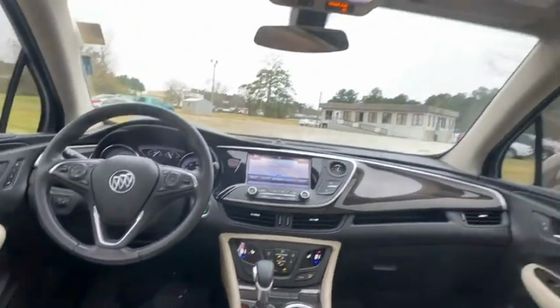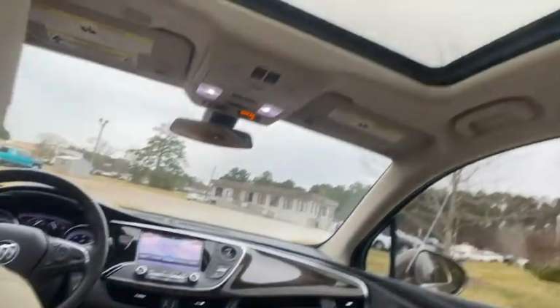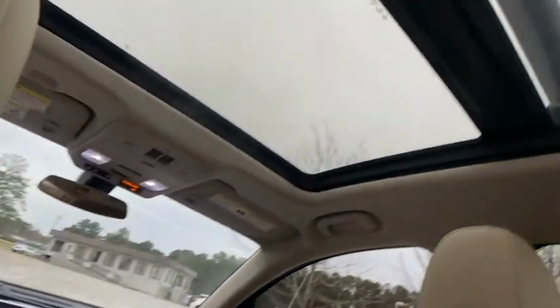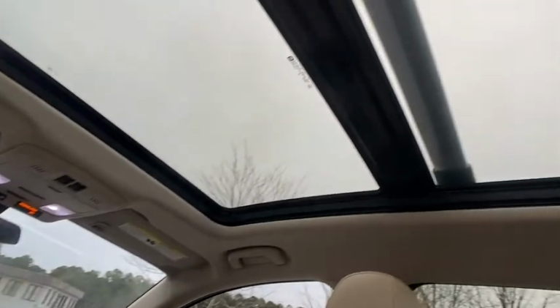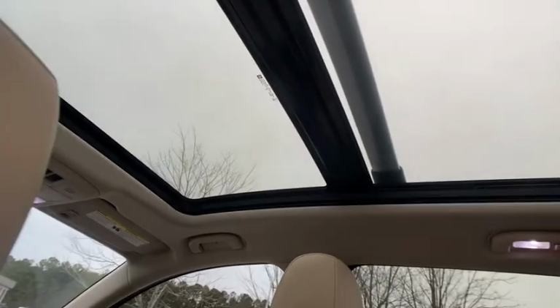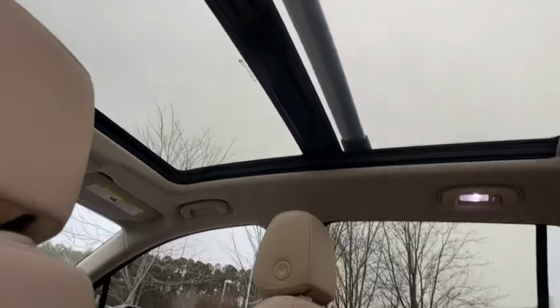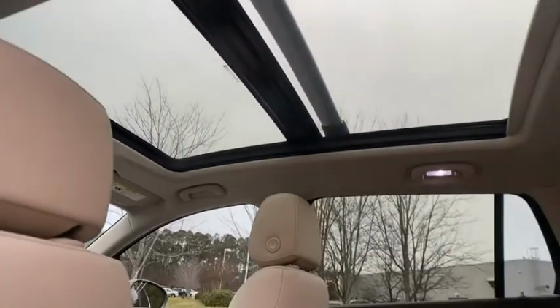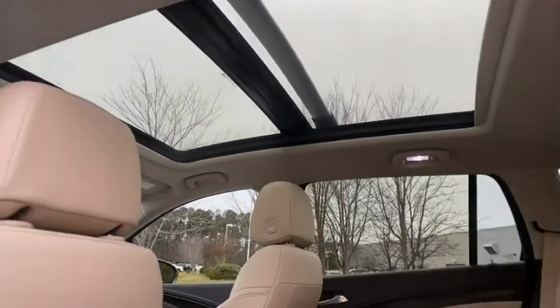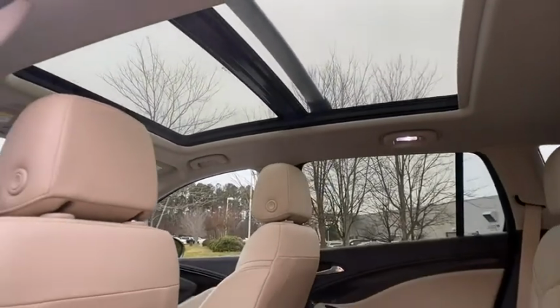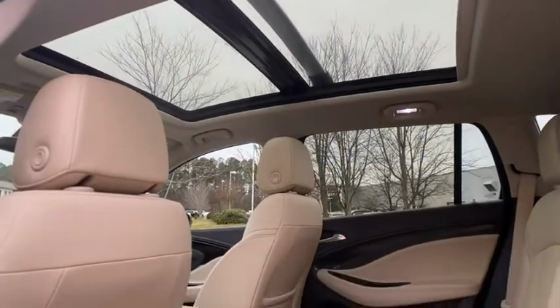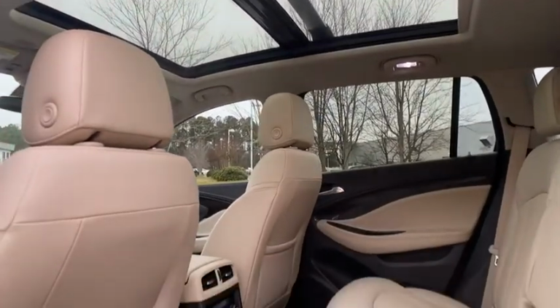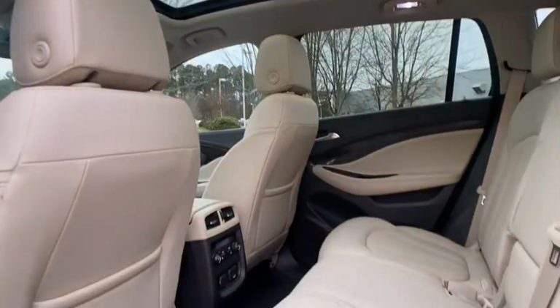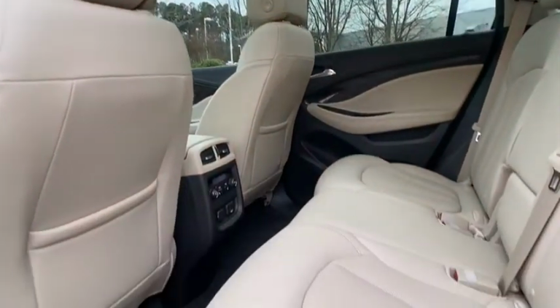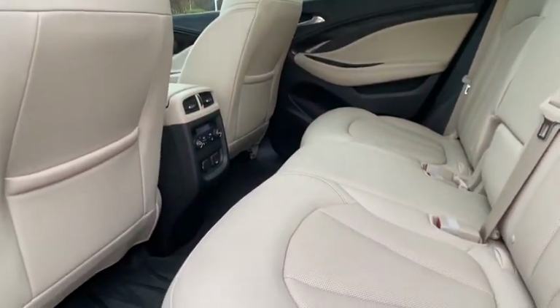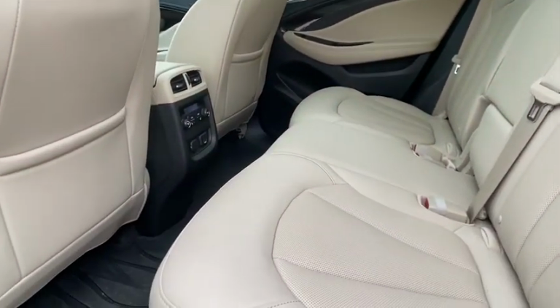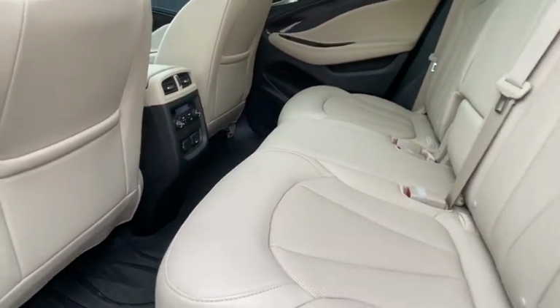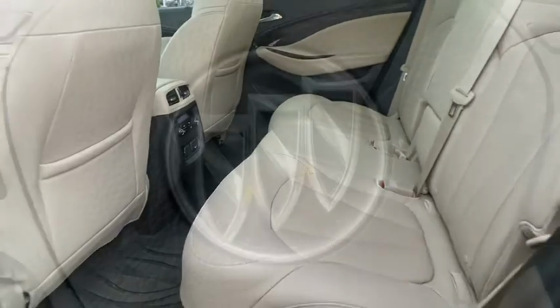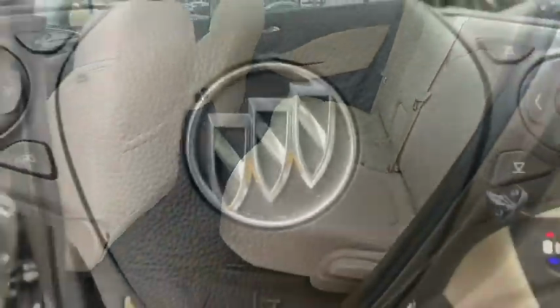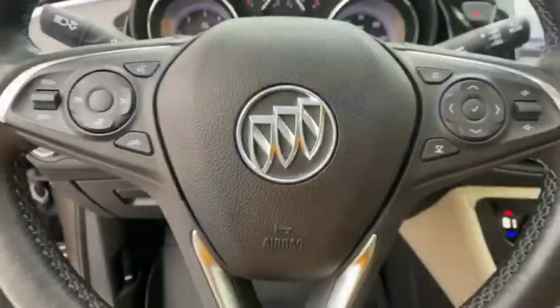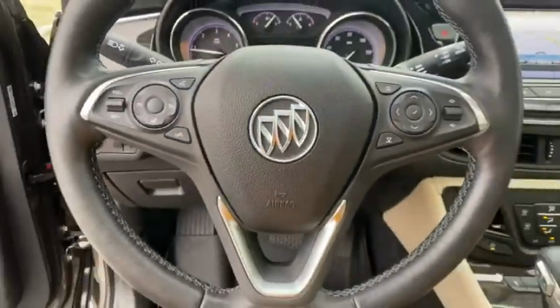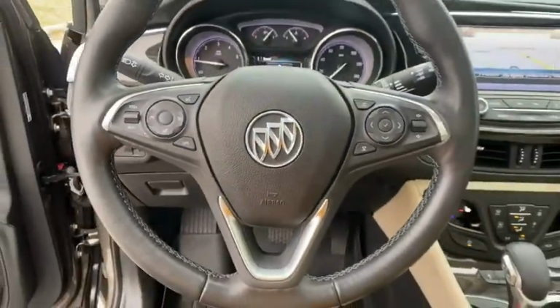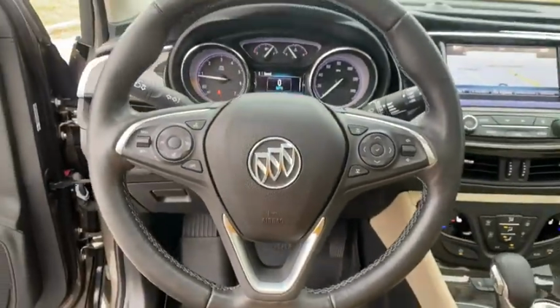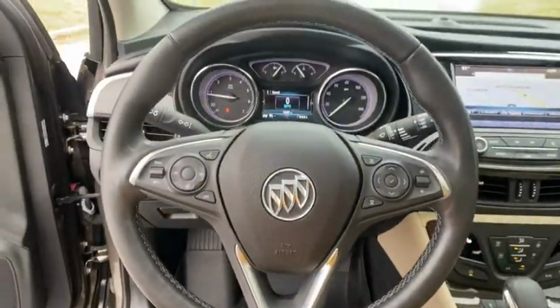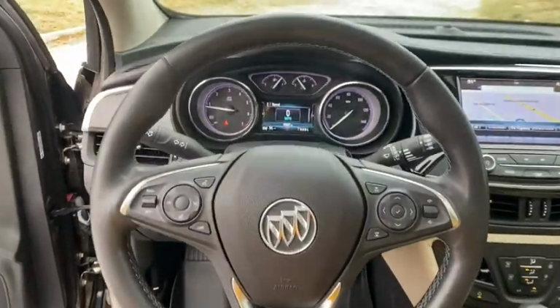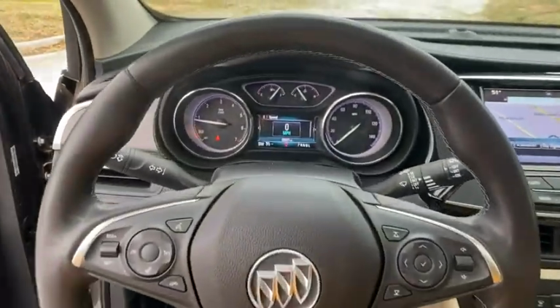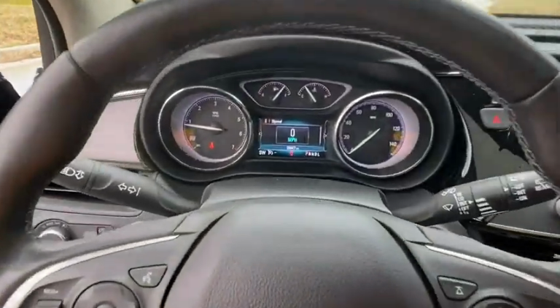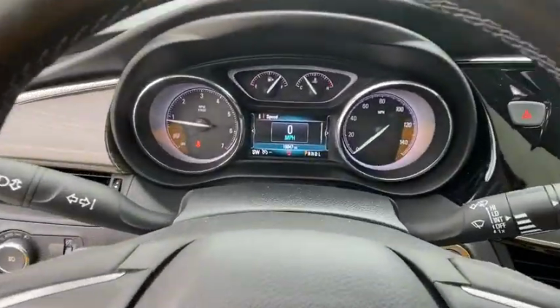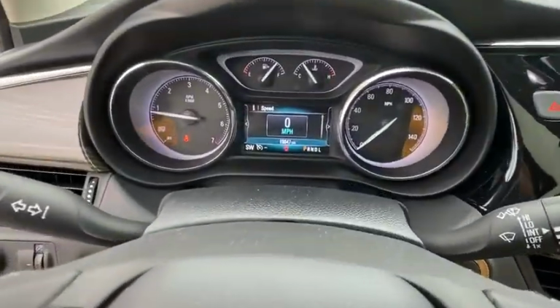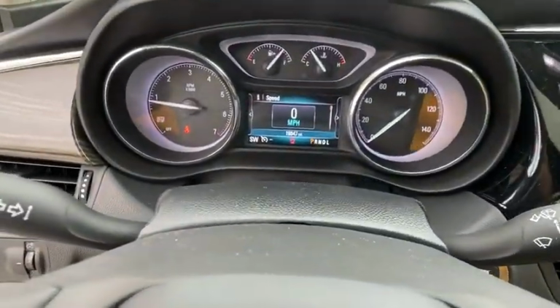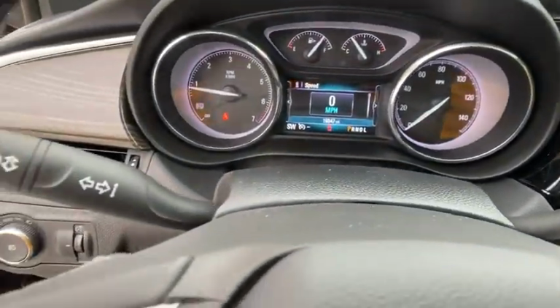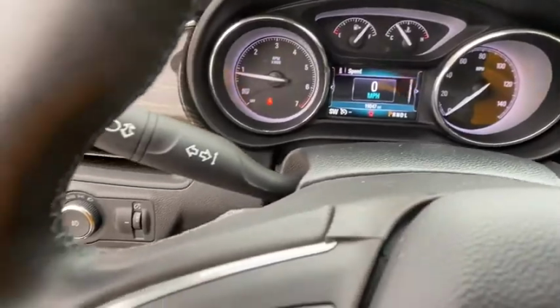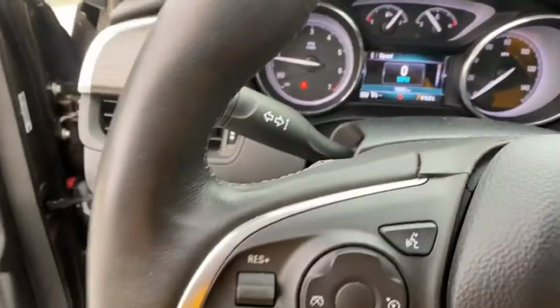Additional features include an anti-lock braking system, leather-wrapped steering wheel, Bluetooth, cruise control, keyless start, floor mats, auto-dimming rear-view mirror, aluminum wheels, four-wheel disc brakes, climate control, and rear defrost.